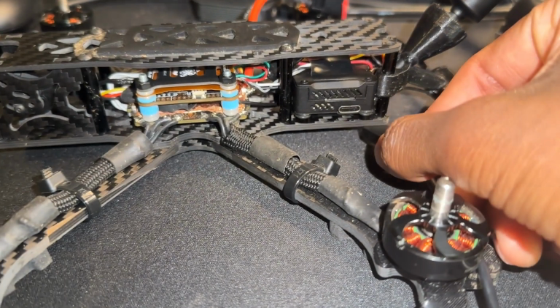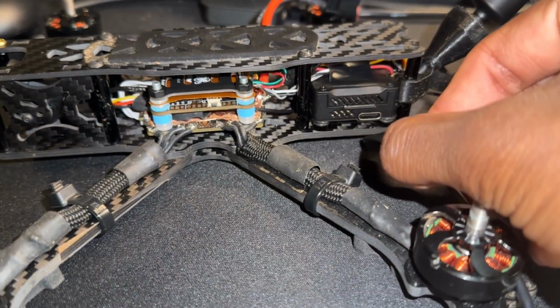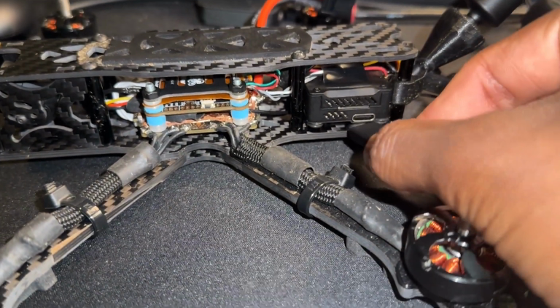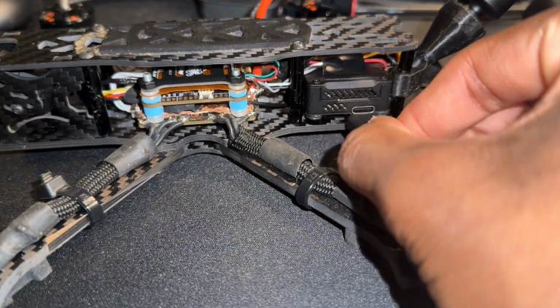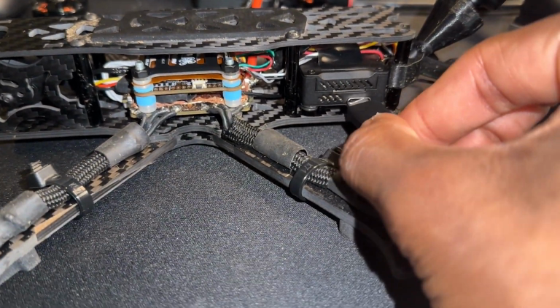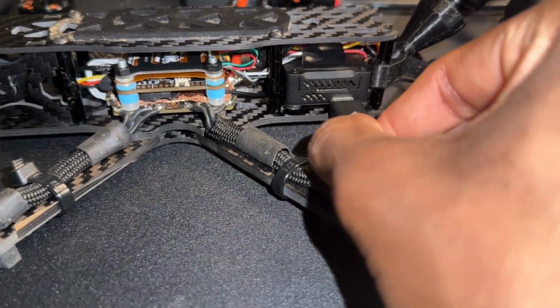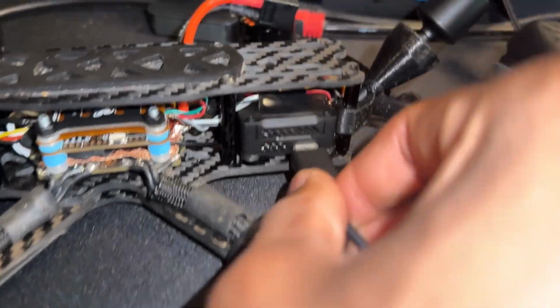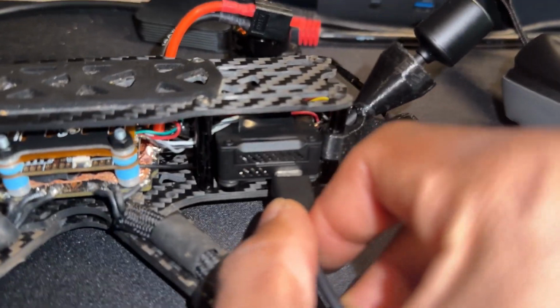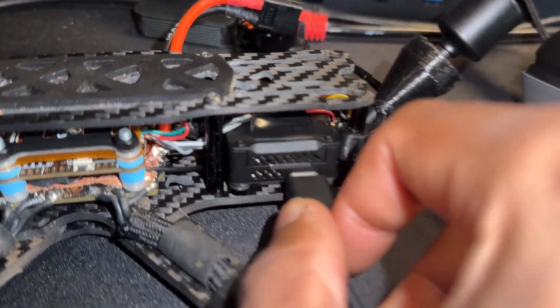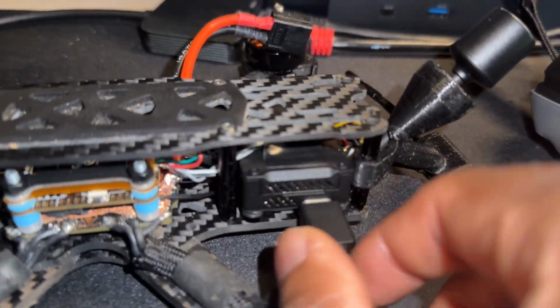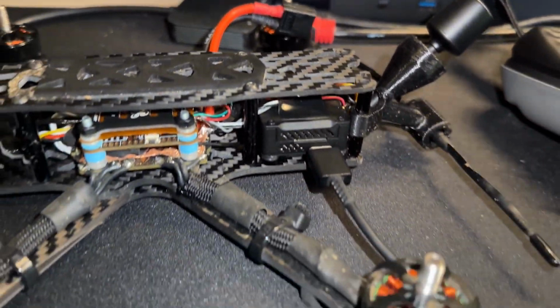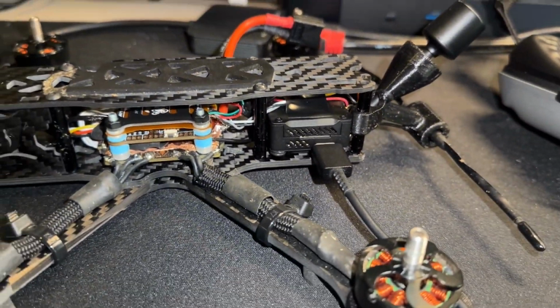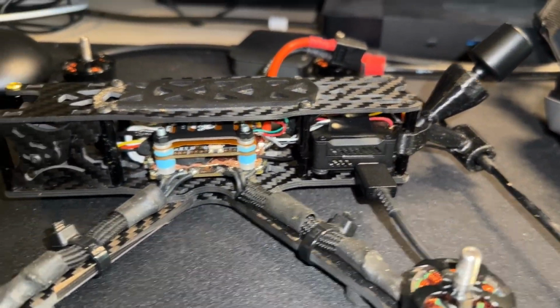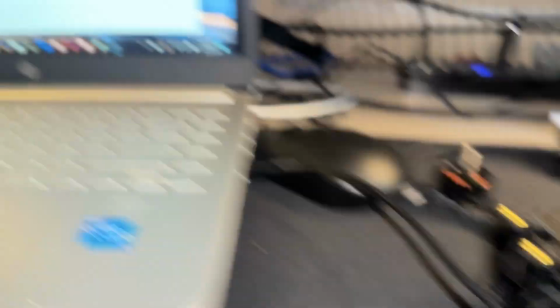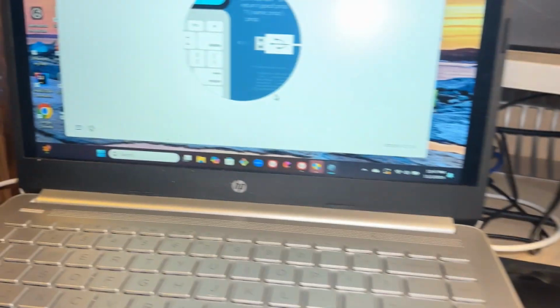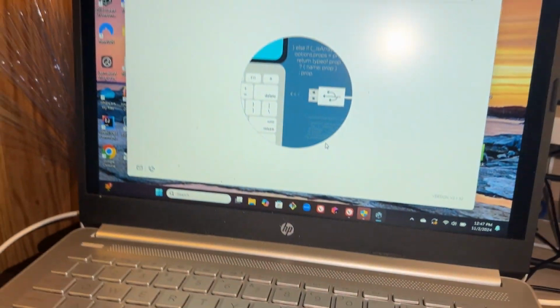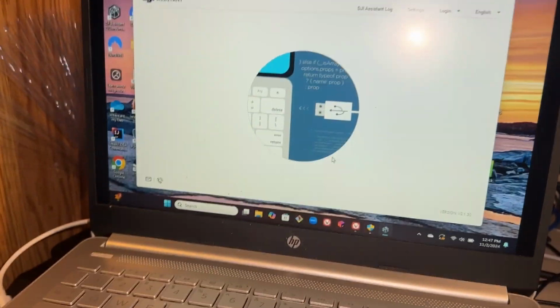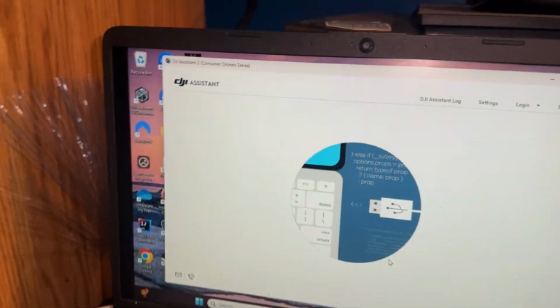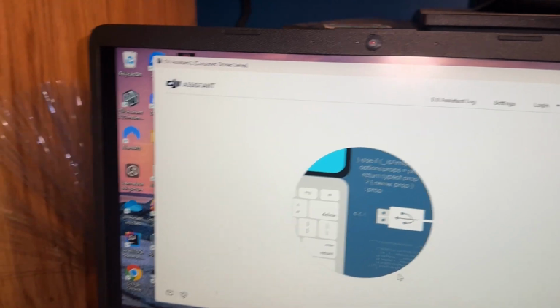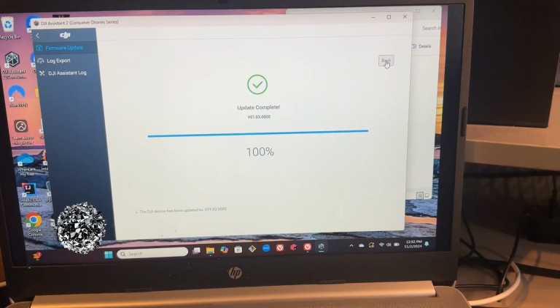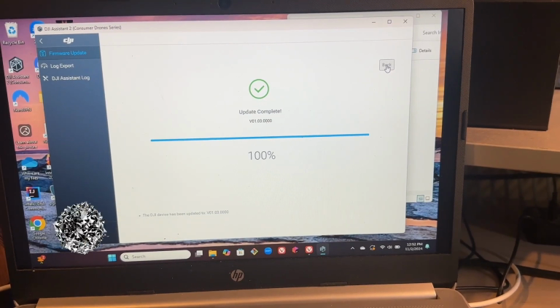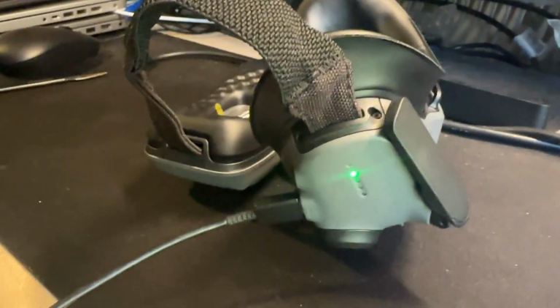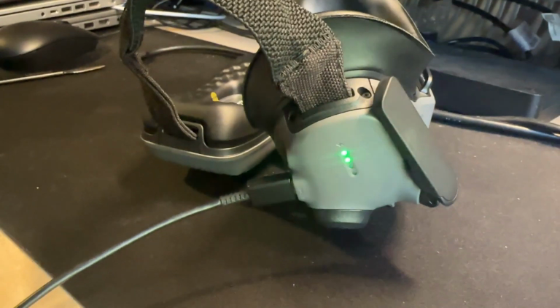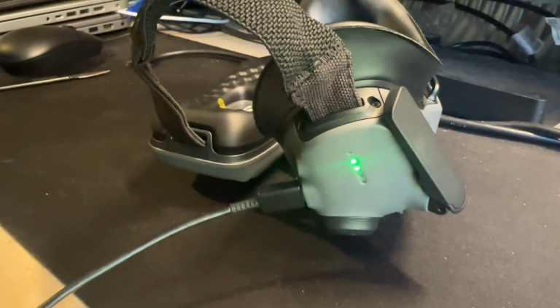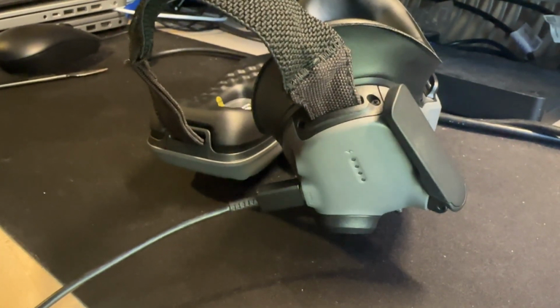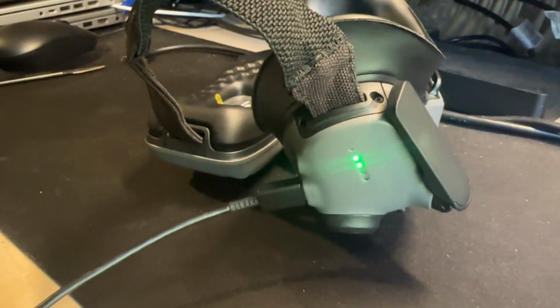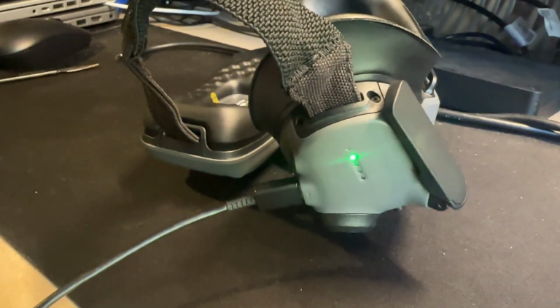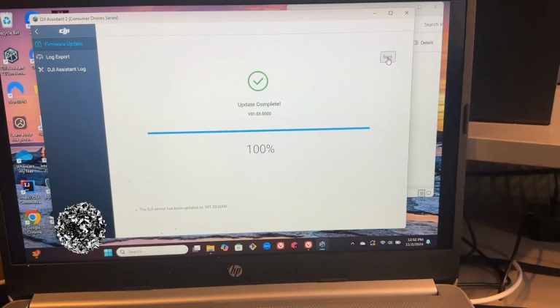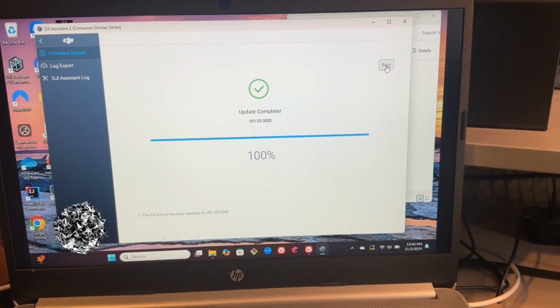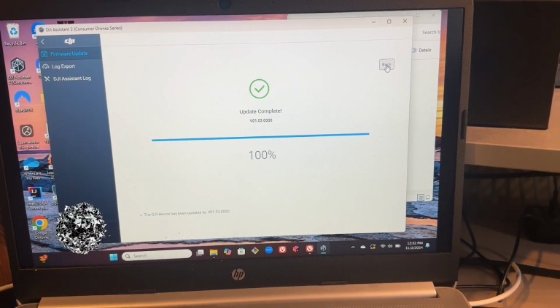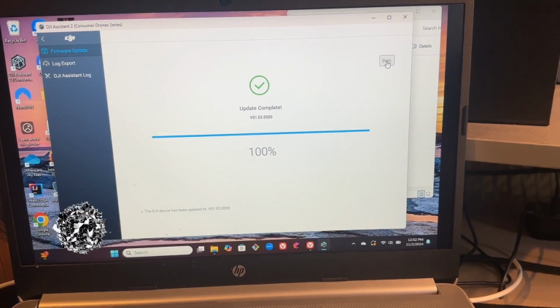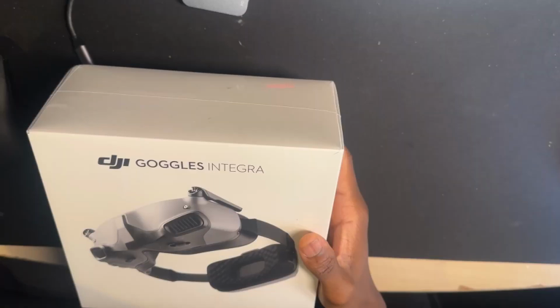Then you'd want to connect your O3 Air unit, go through the system, sign into DJI, and update it. It should be completed. Then unplug, connect the goggles, do the same thing — update complete.